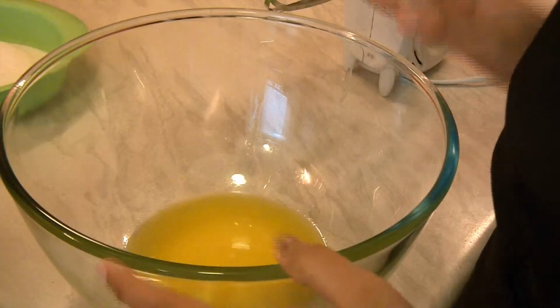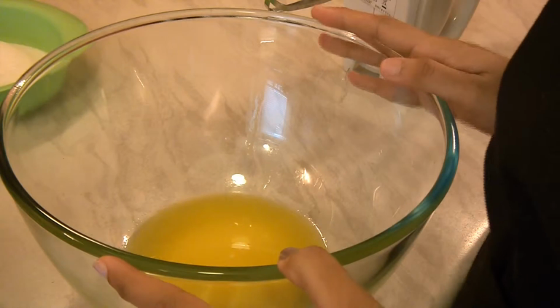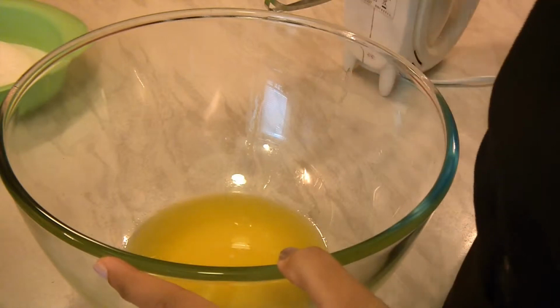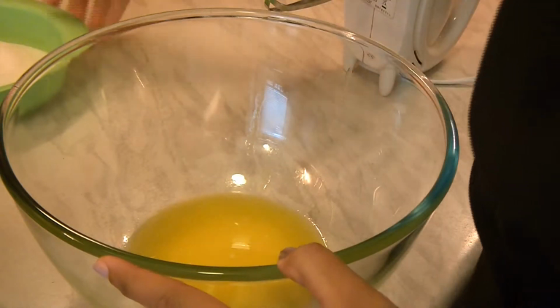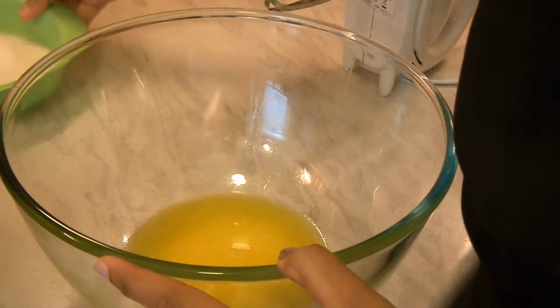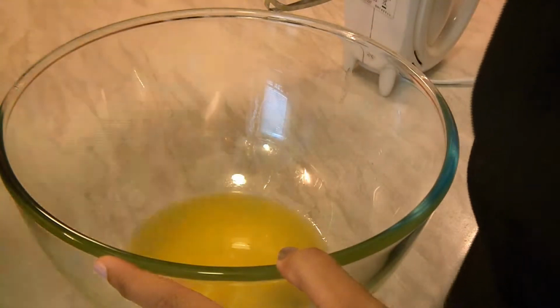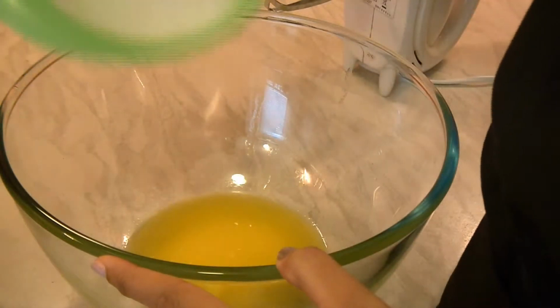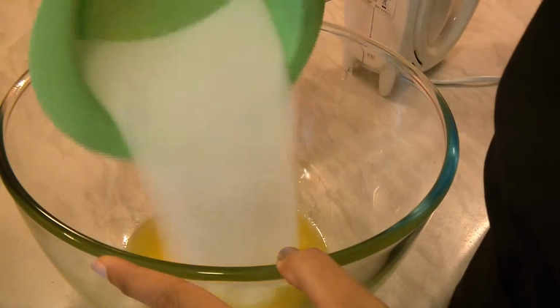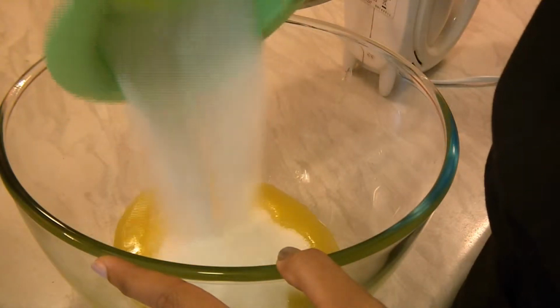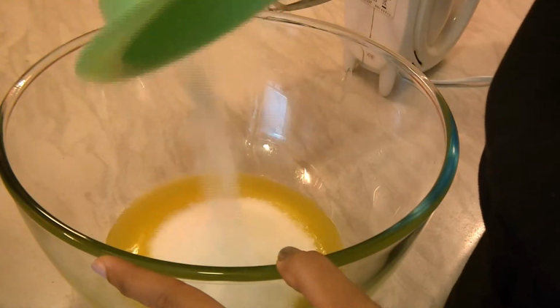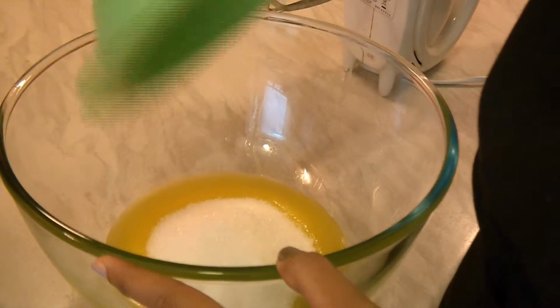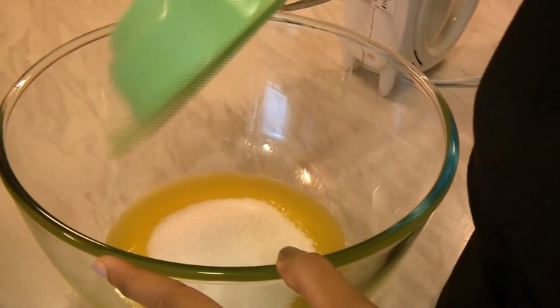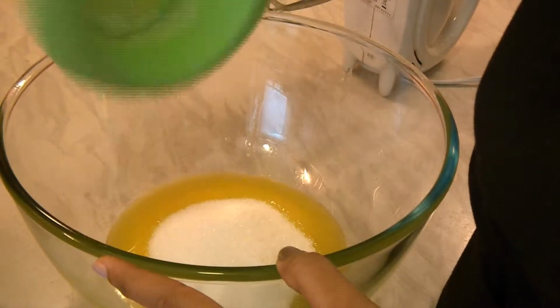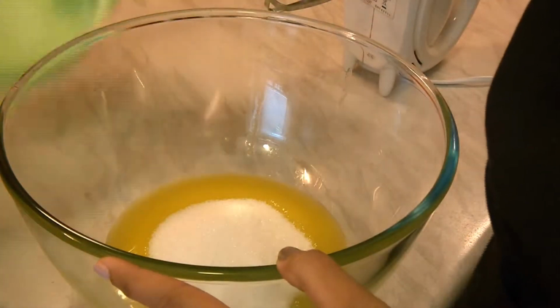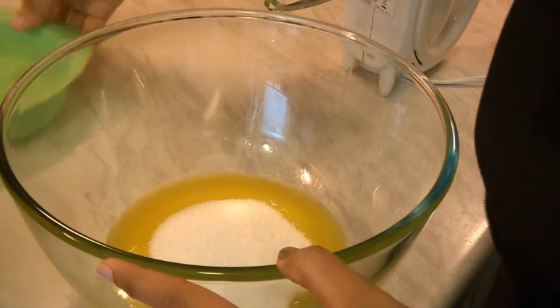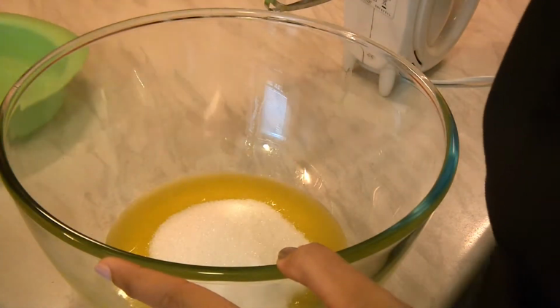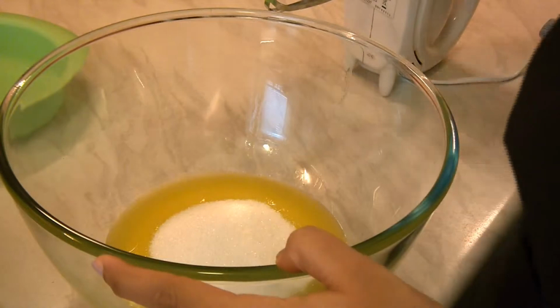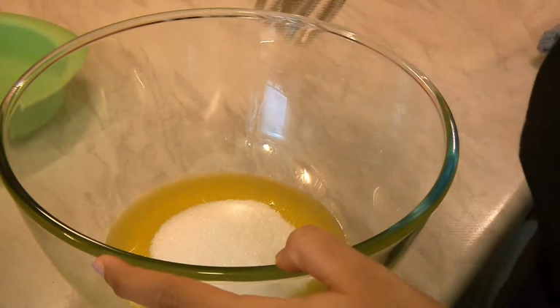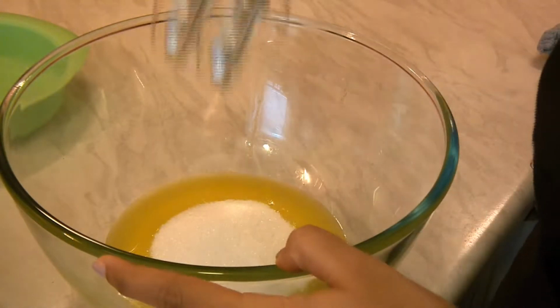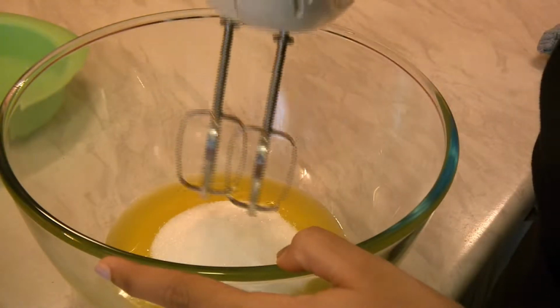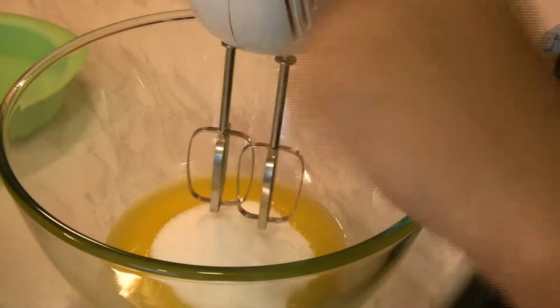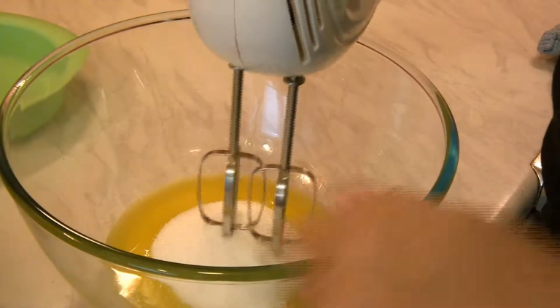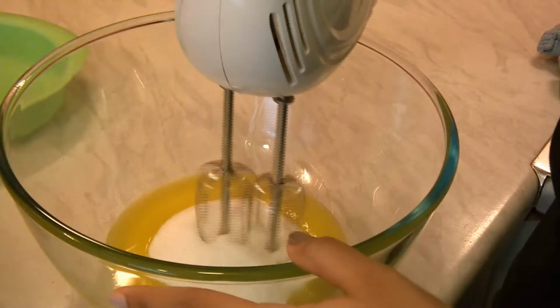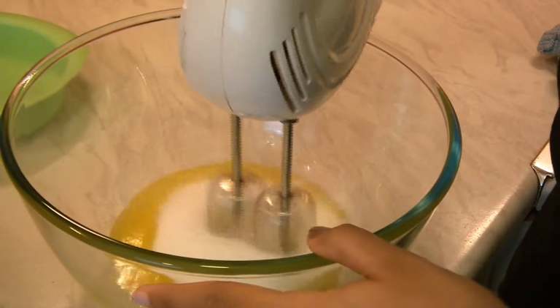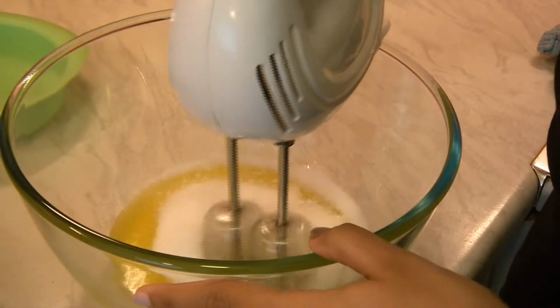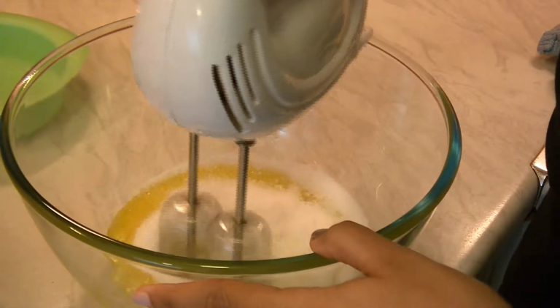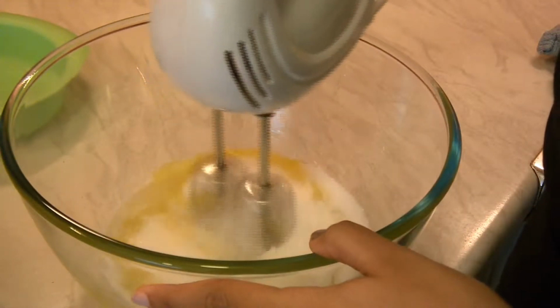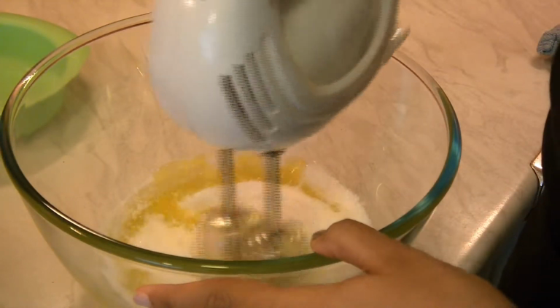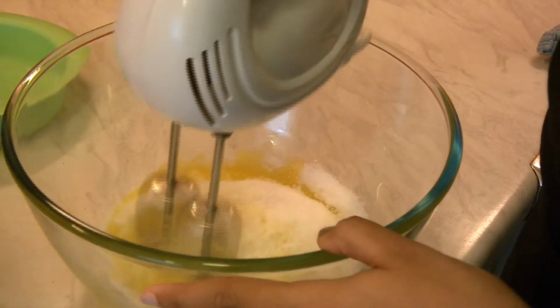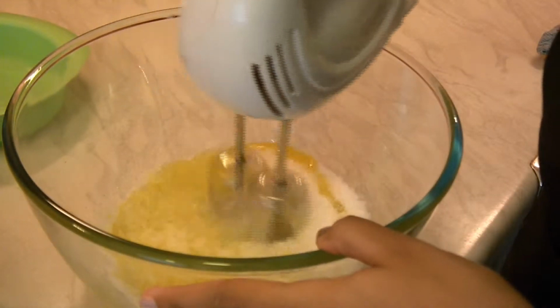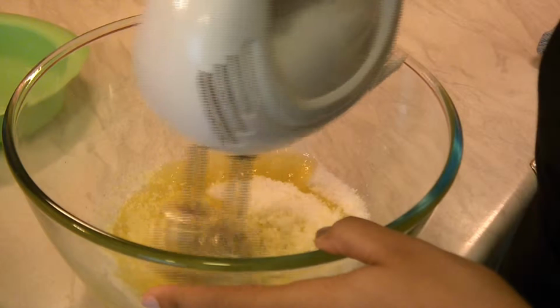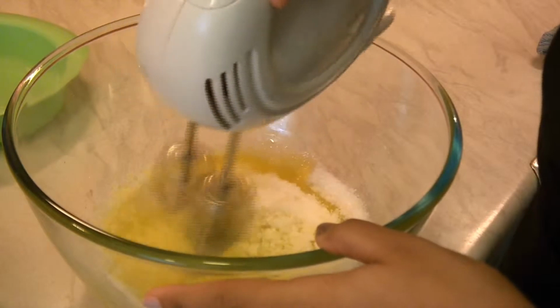Into a bowl, add melted butter and sugar. Using an electric mixer, whisk it up until it is well incorporated.